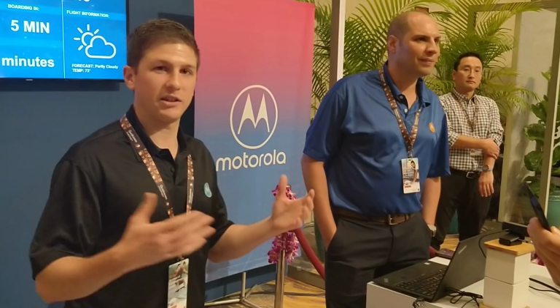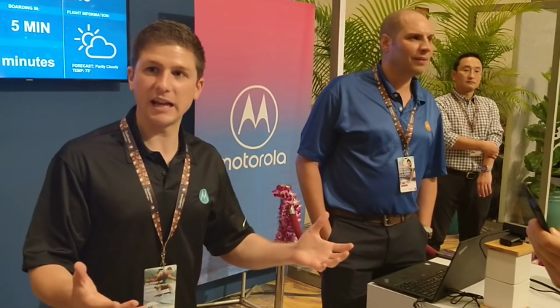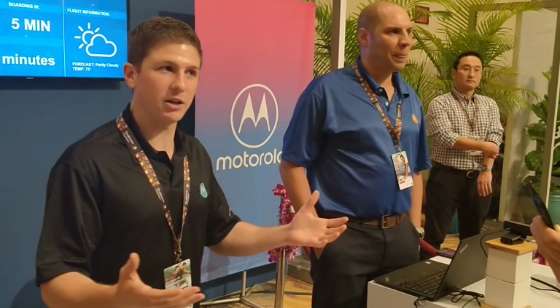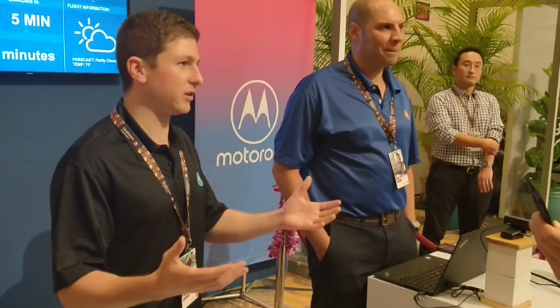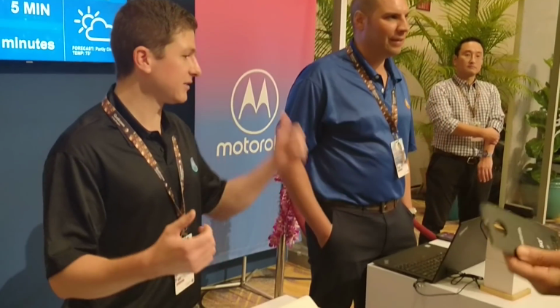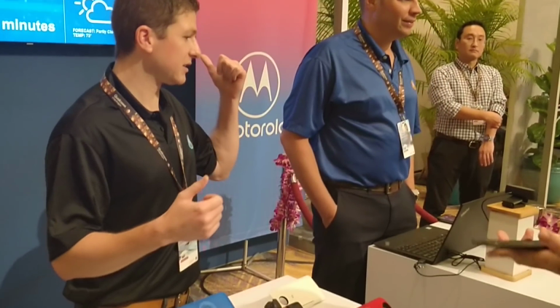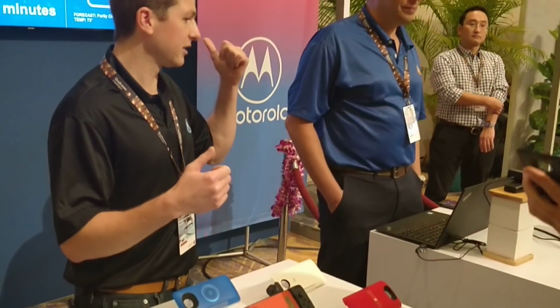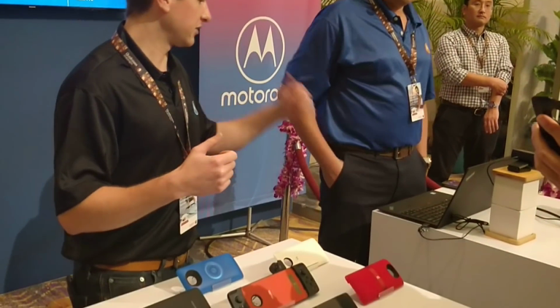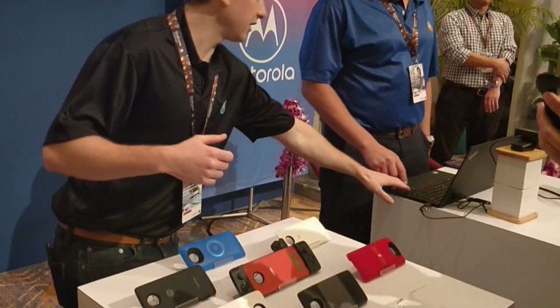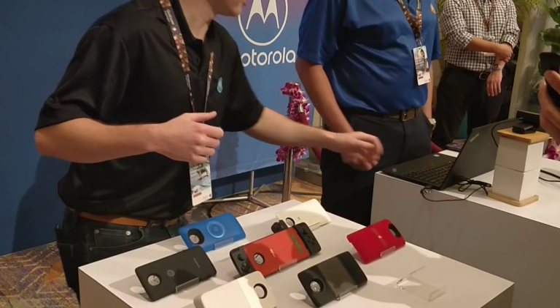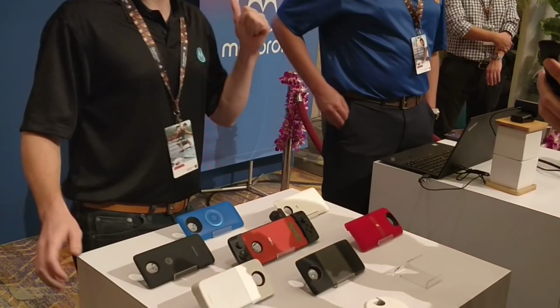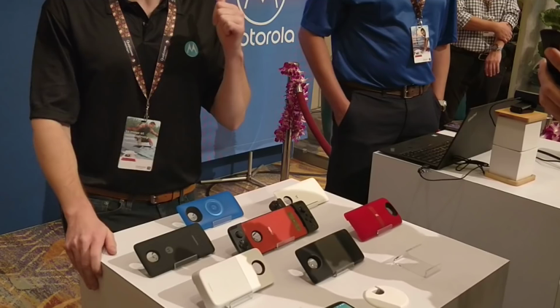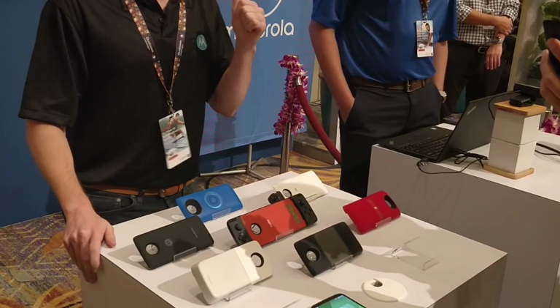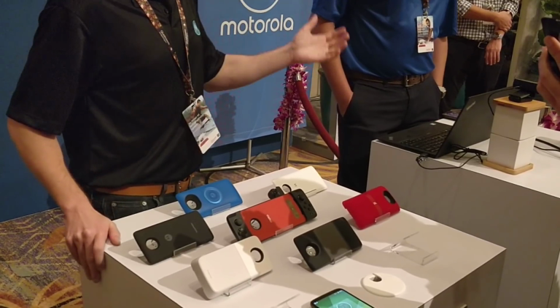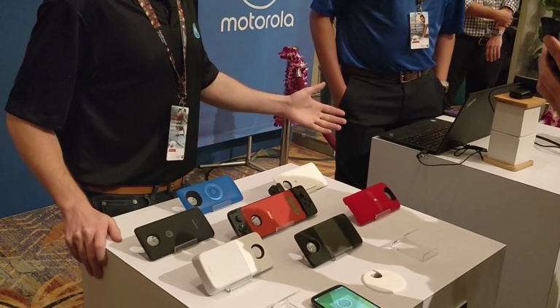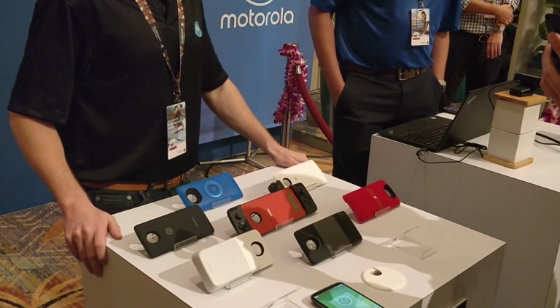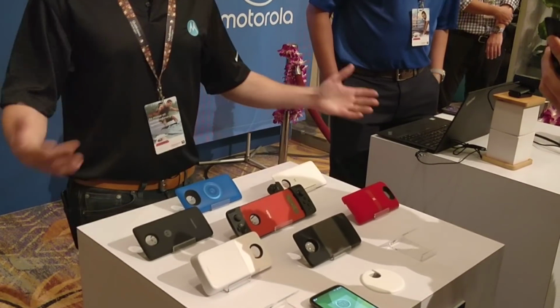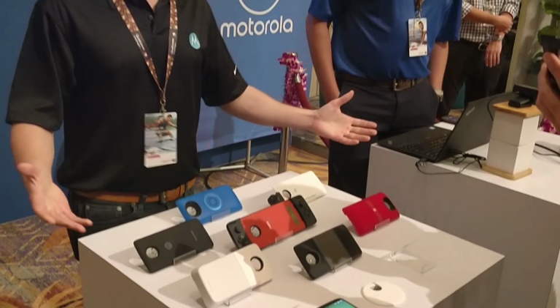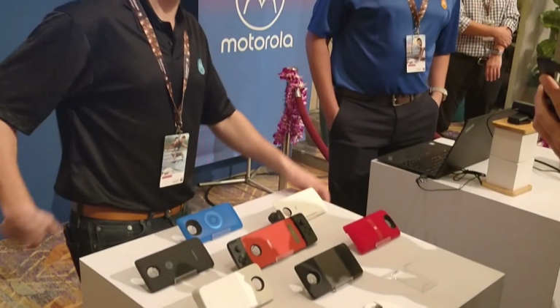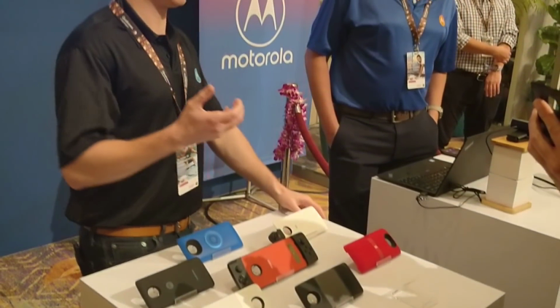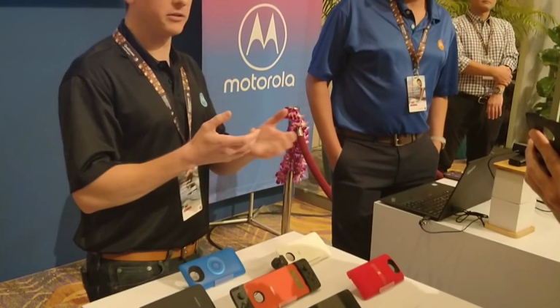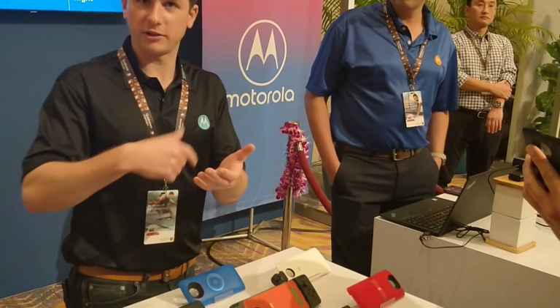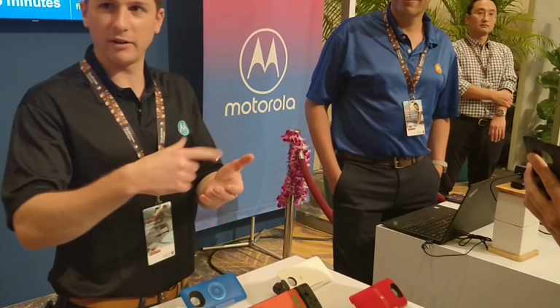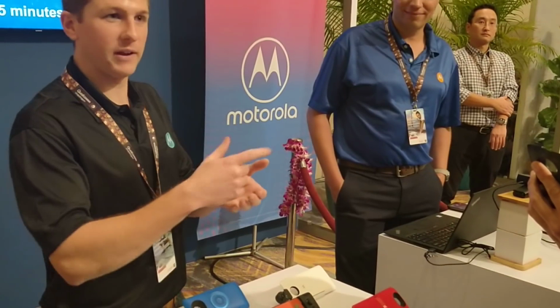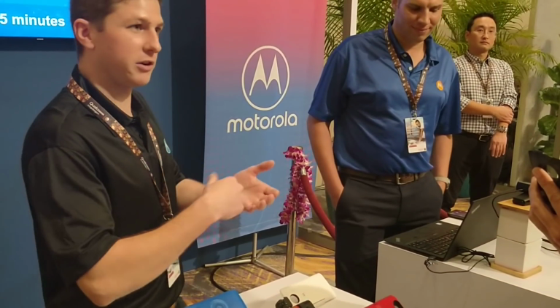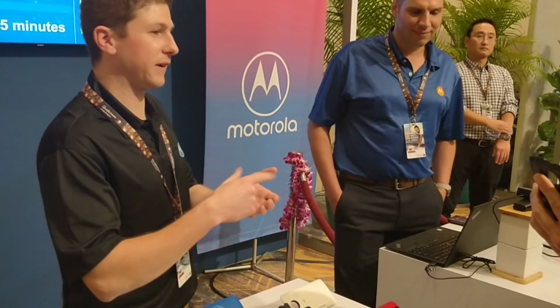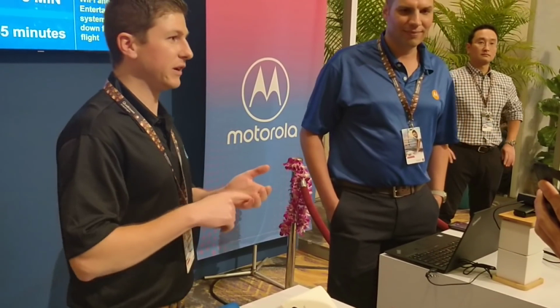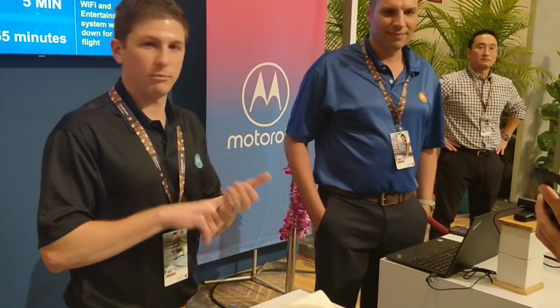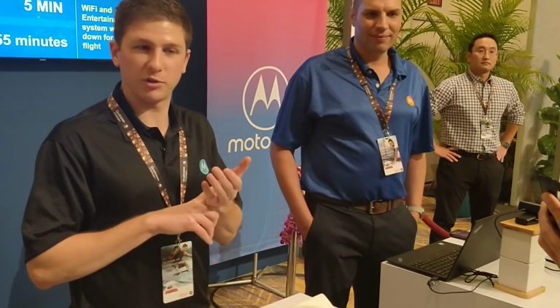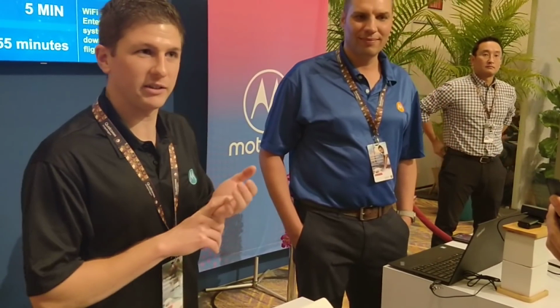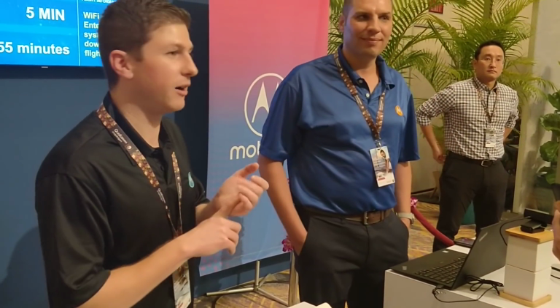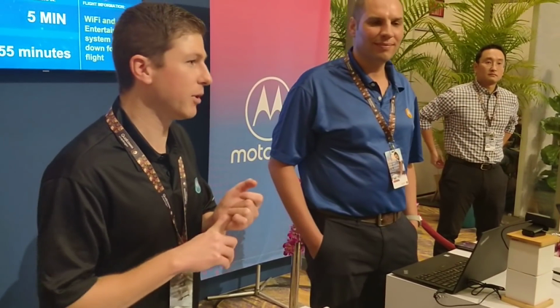Suddenly the gate agent comes over to the PA system and announces: the Wi-Fi is down, there's no entertainment on board. So what does everyone do? They reach for their phone and start downloading all their favorite shows, all their favorite movies, making sure those playlists are in offline mode.